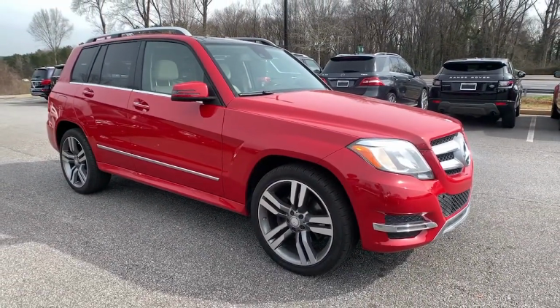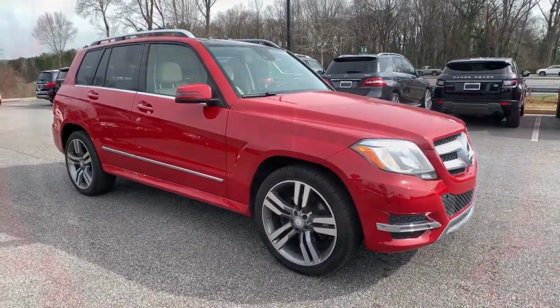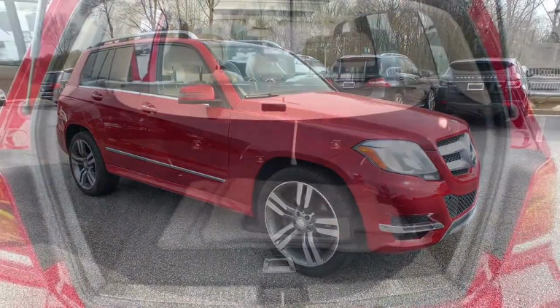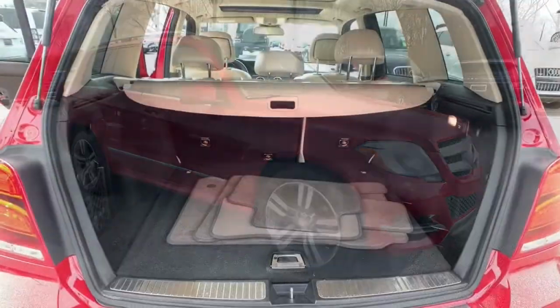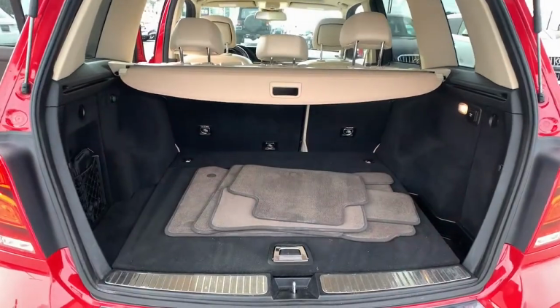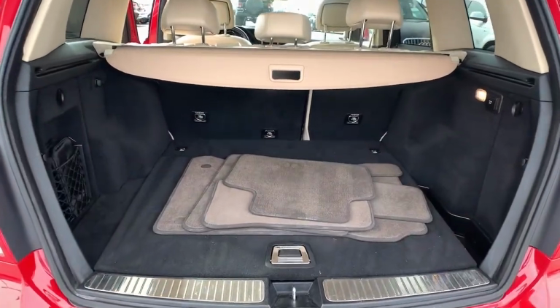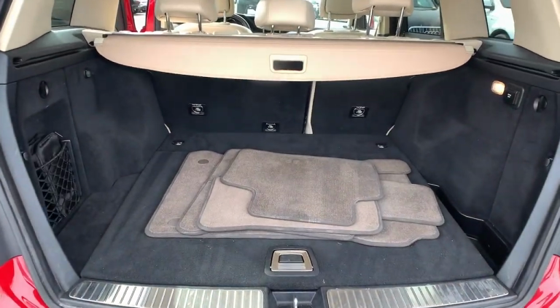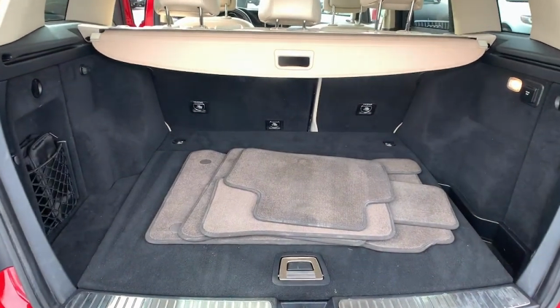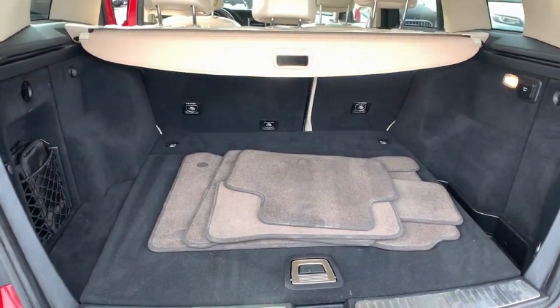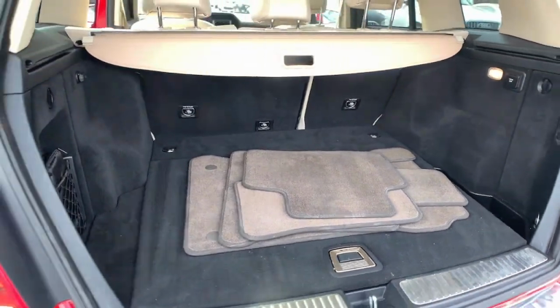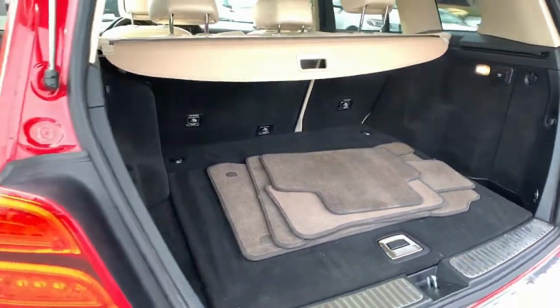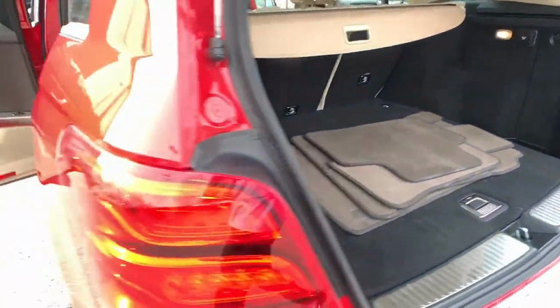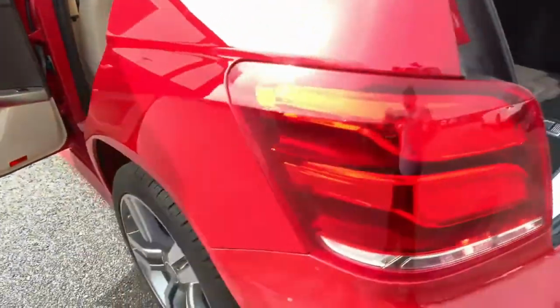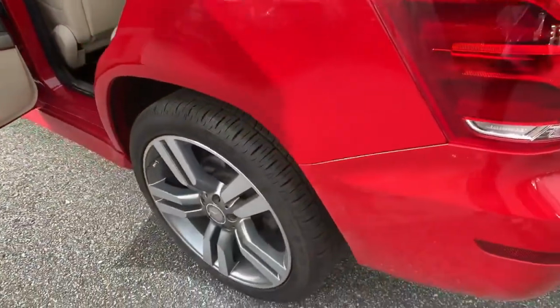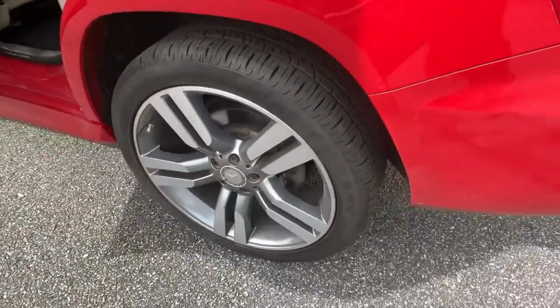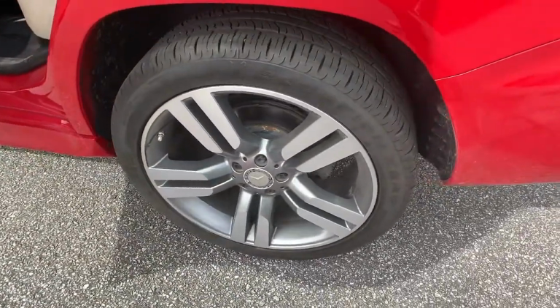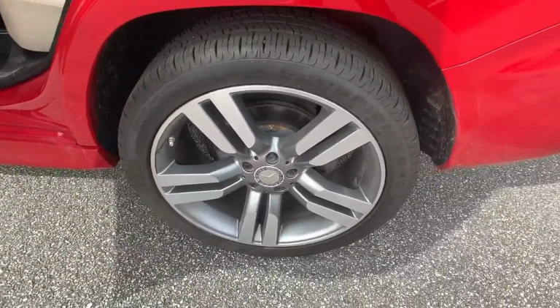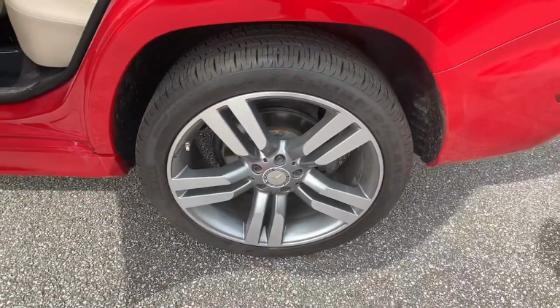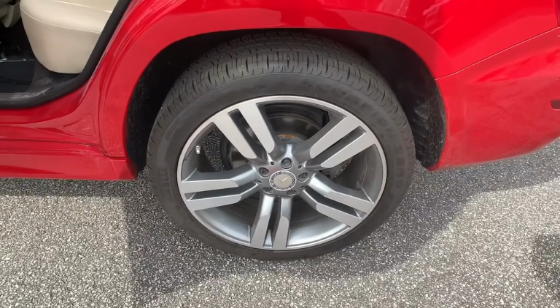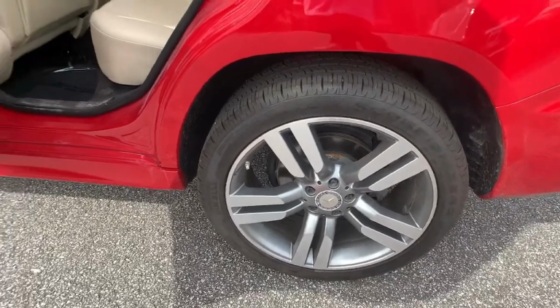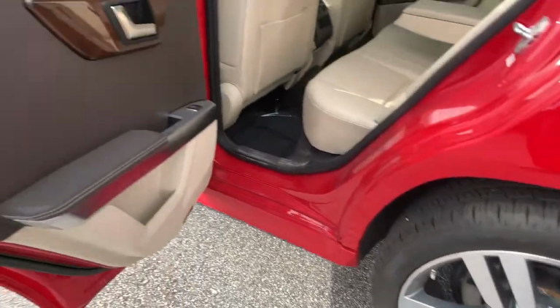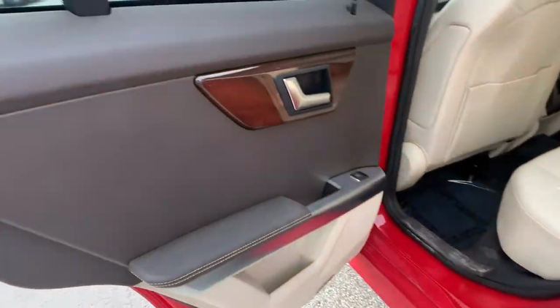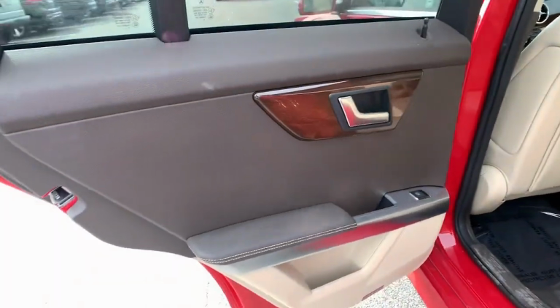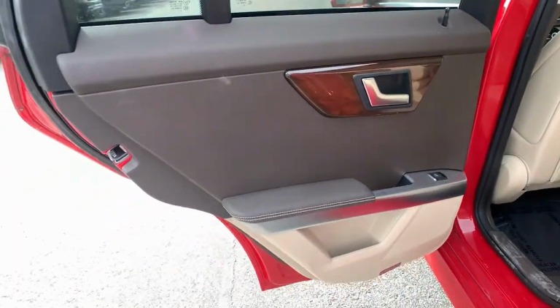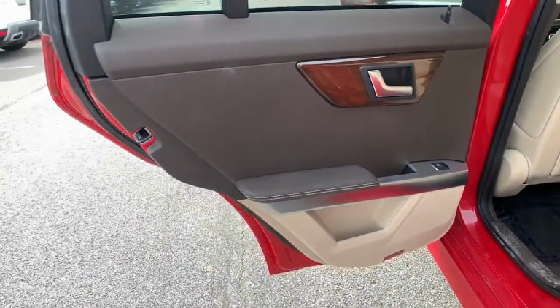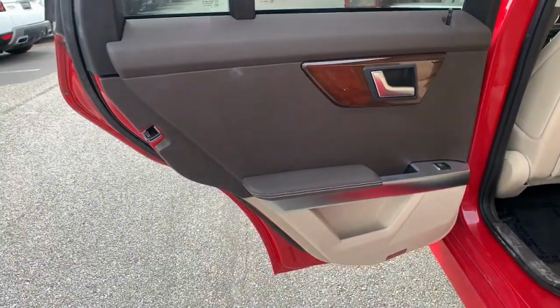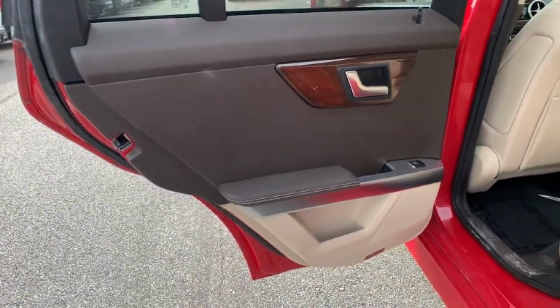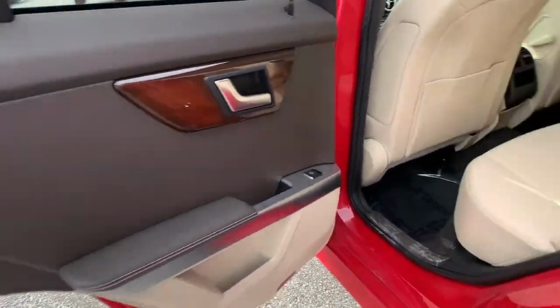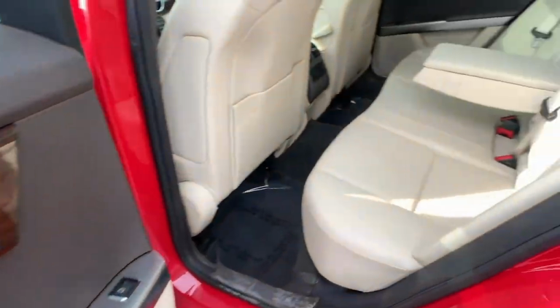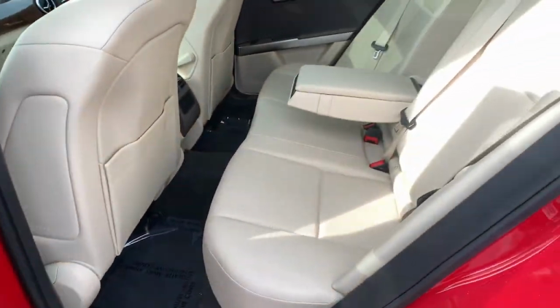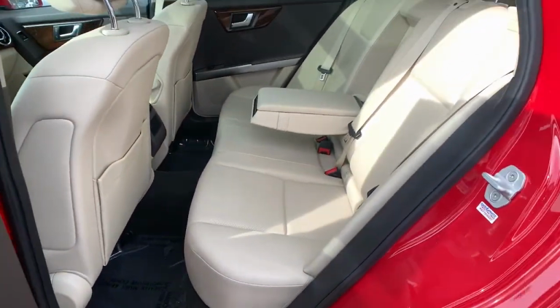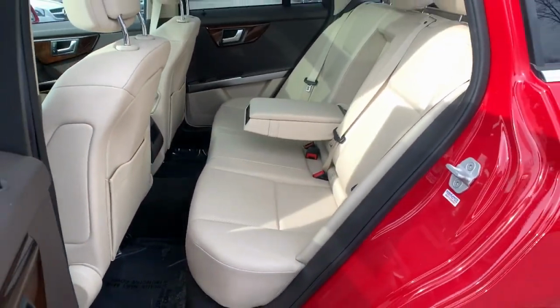The following are some of this vehicle's highlighted options: panoramic roof, keyless entry, power liftgate, lane-keeping assist, fog lamps, and electronic stability control.